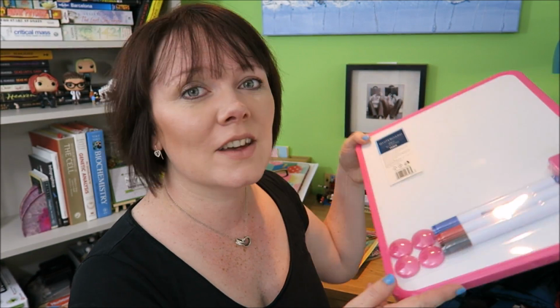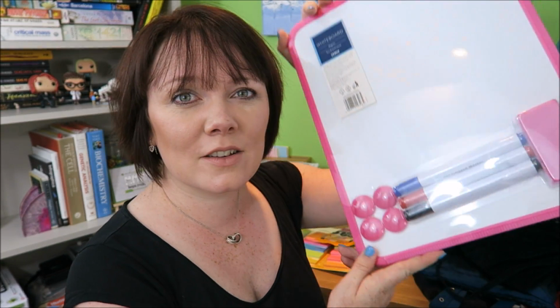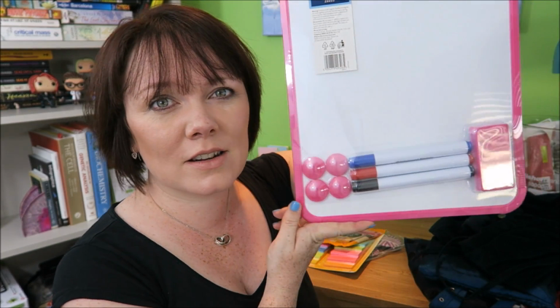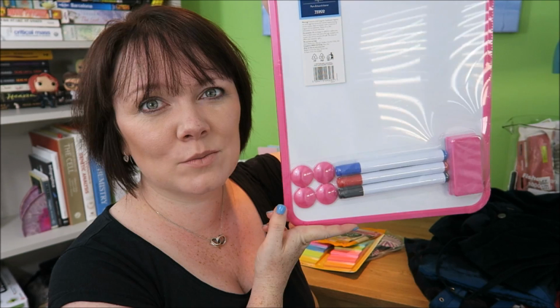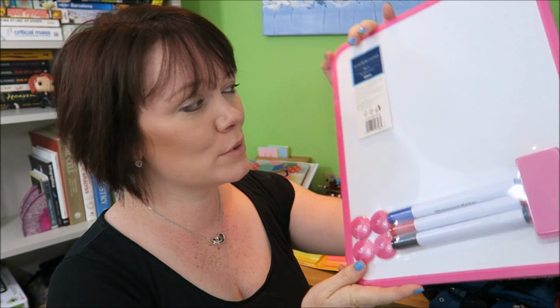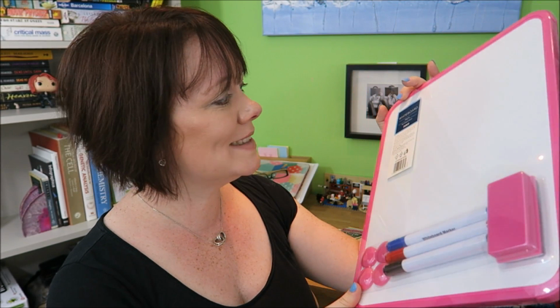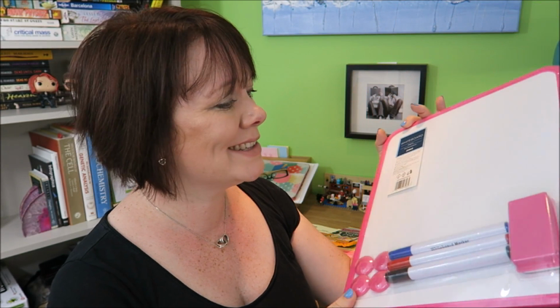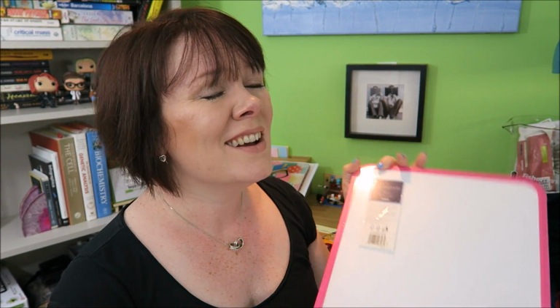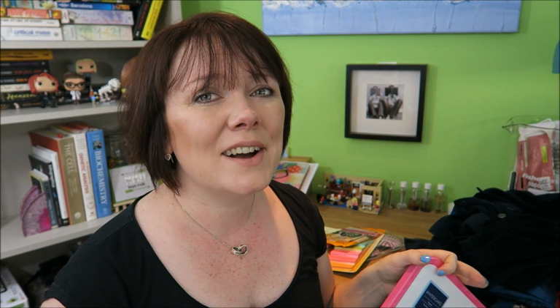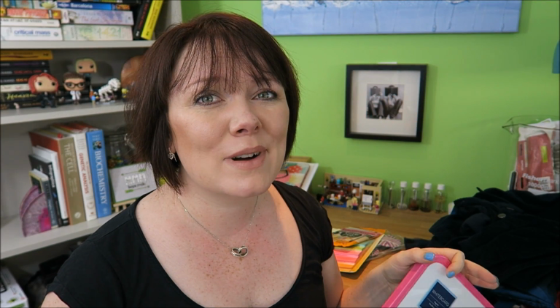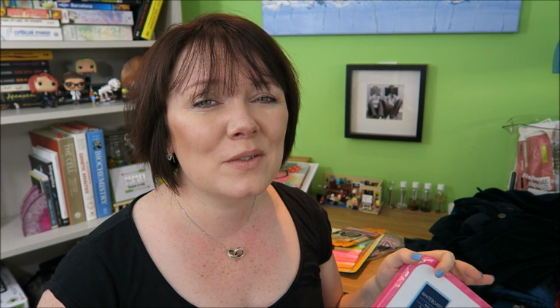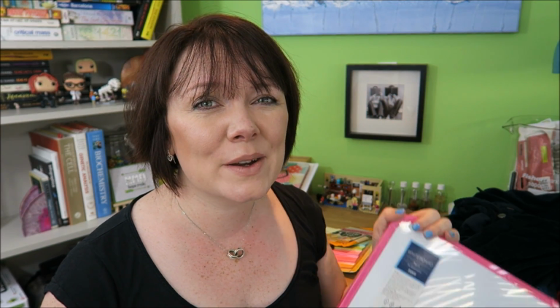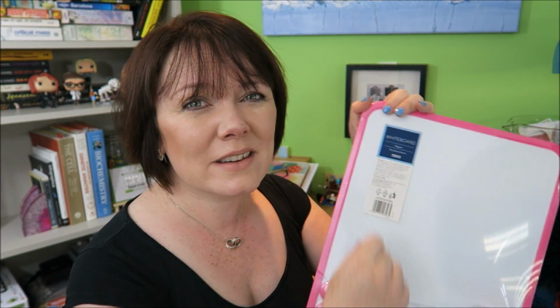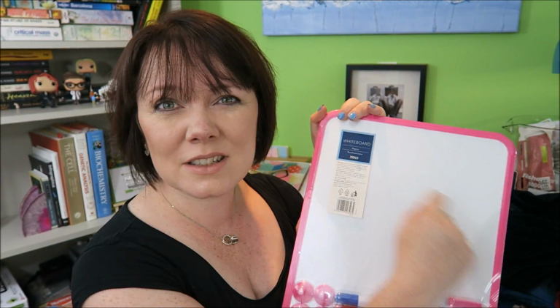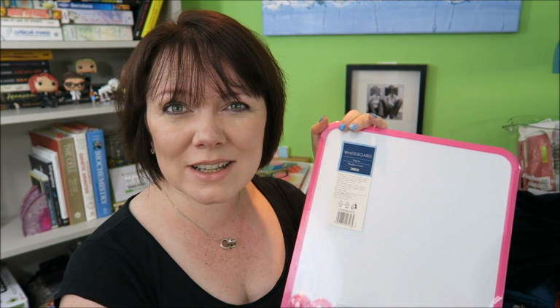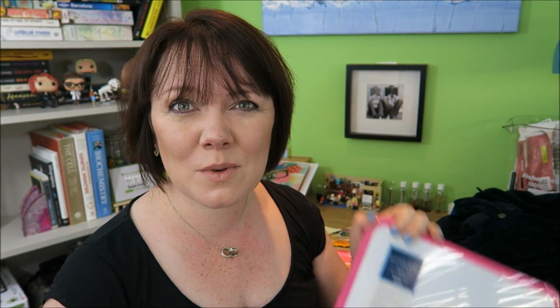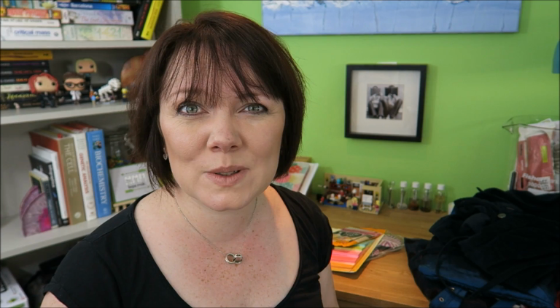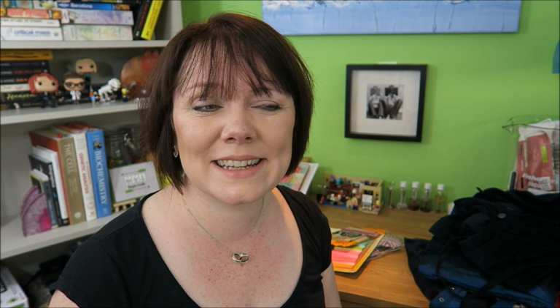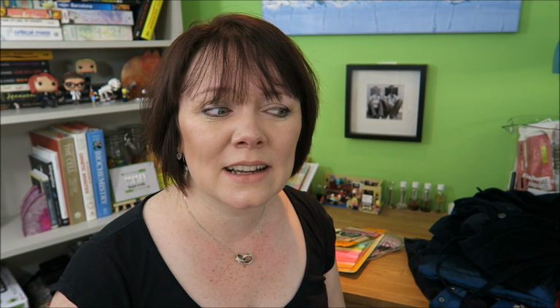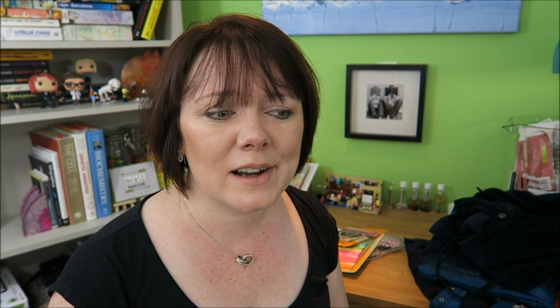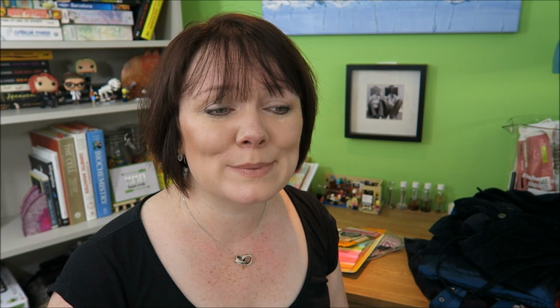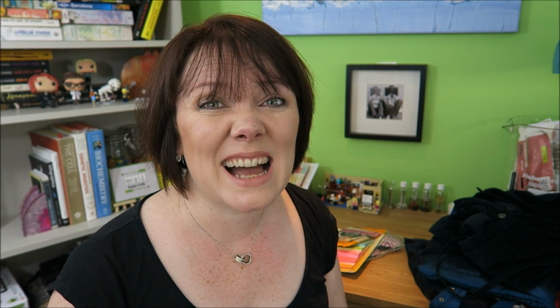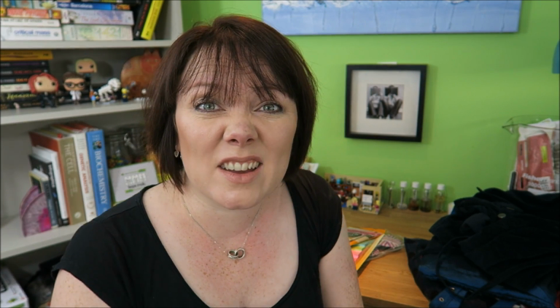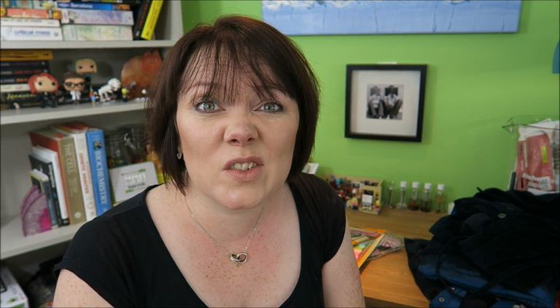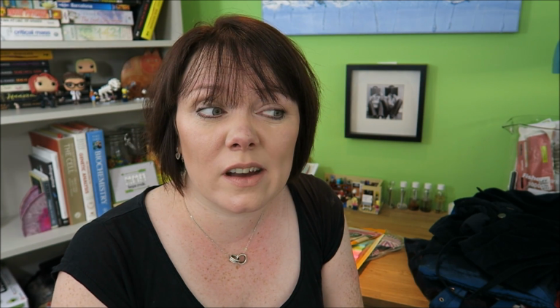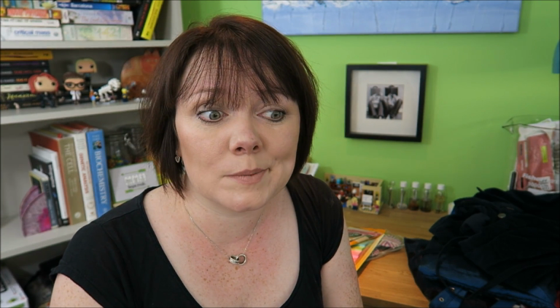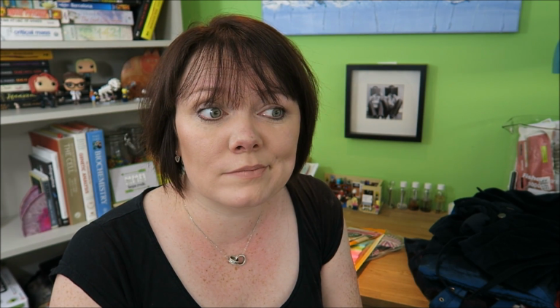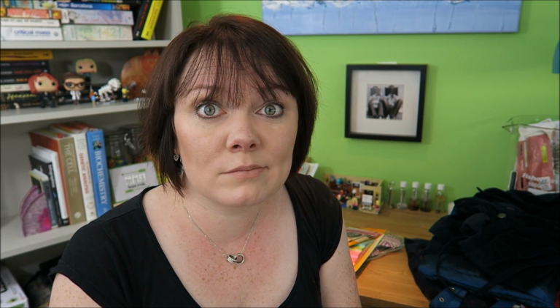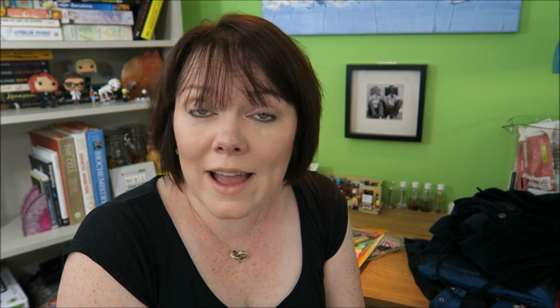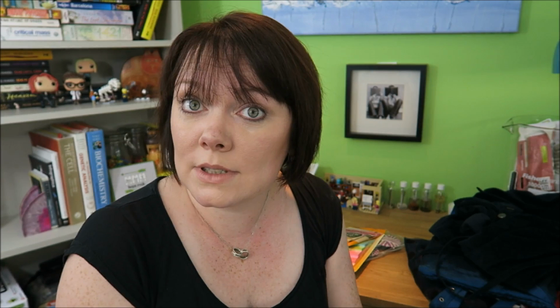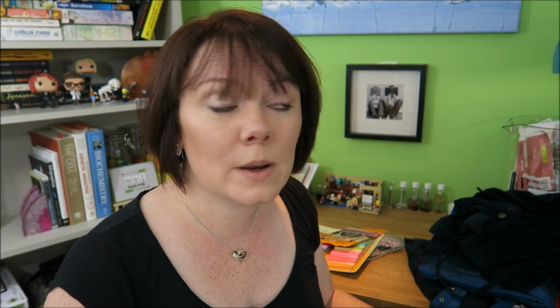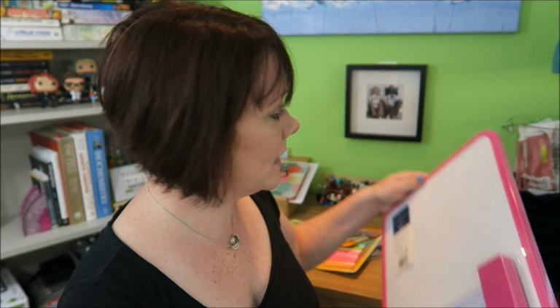The other thing I got — a nice little whiteboard set. I'm doing a few videos where I think I might just start writing on the whiteboard, see how that goes. We'll try it out — let me know what you think.